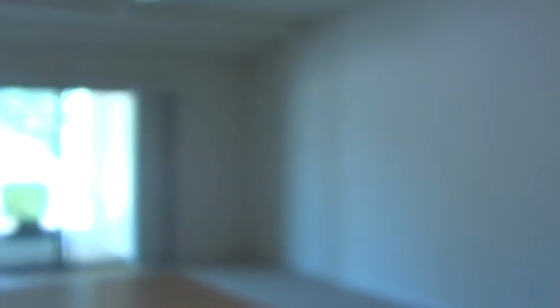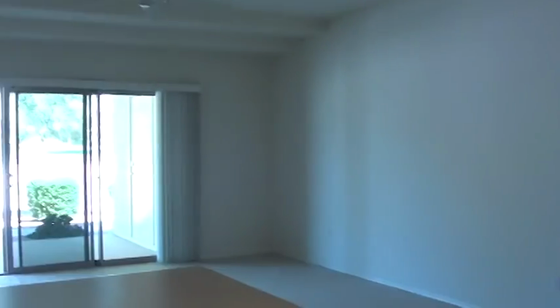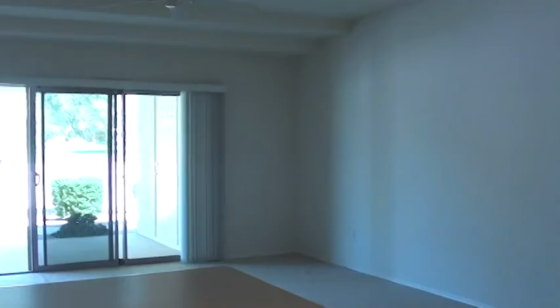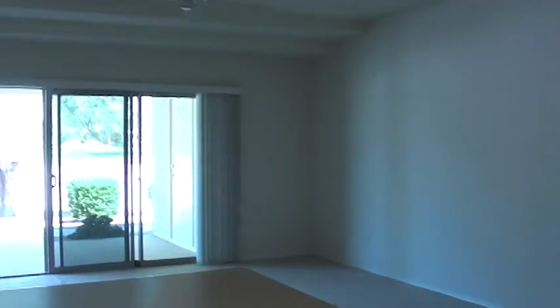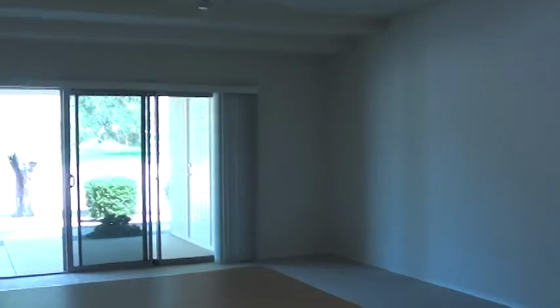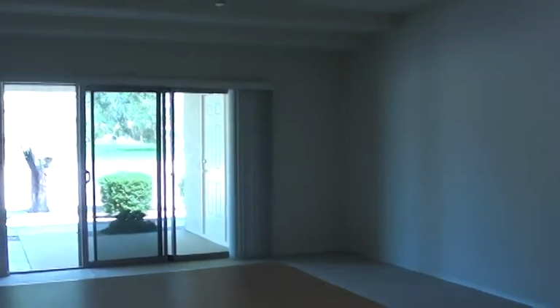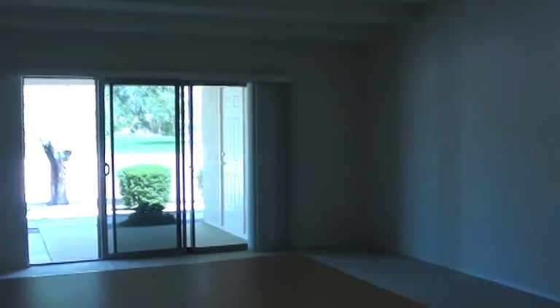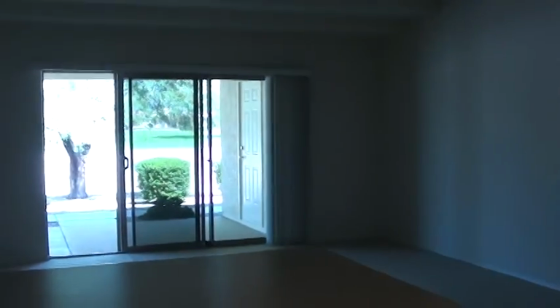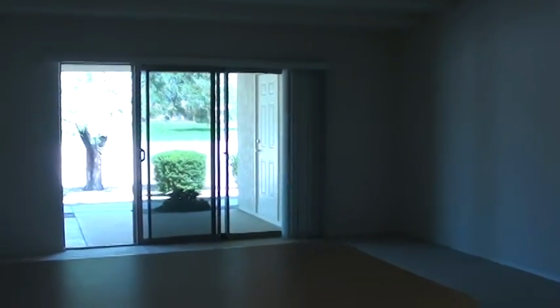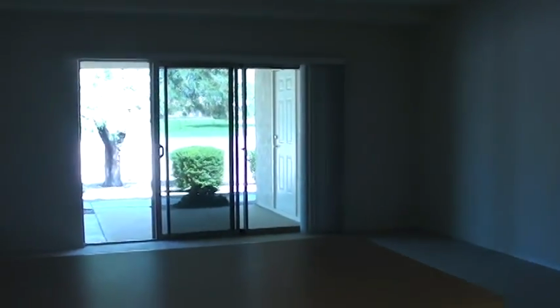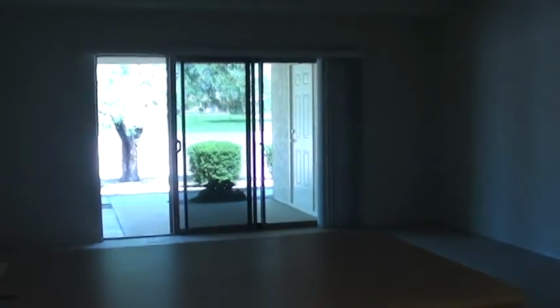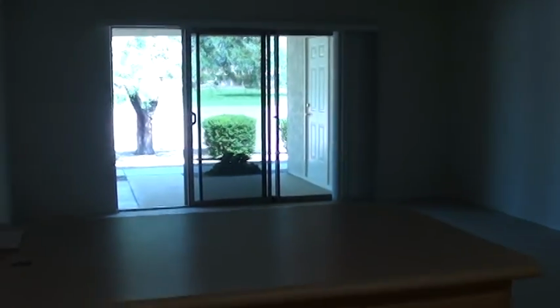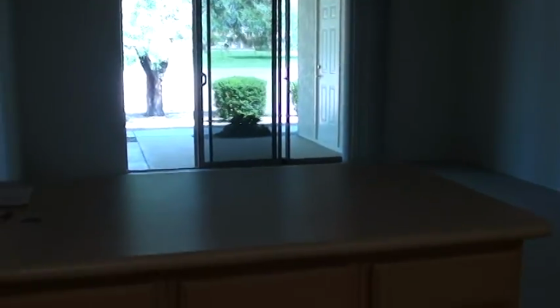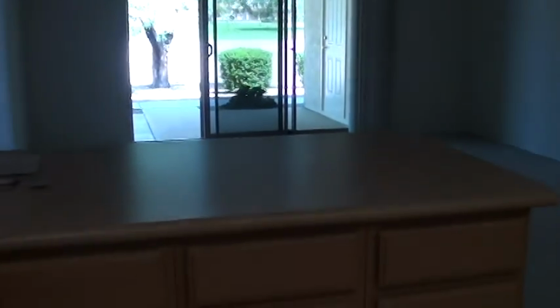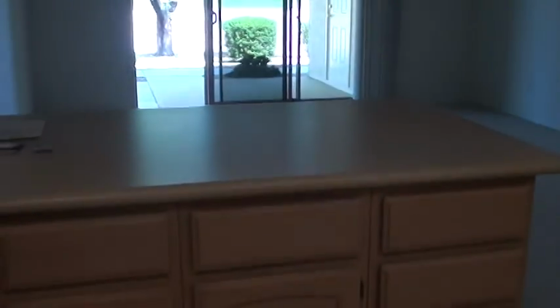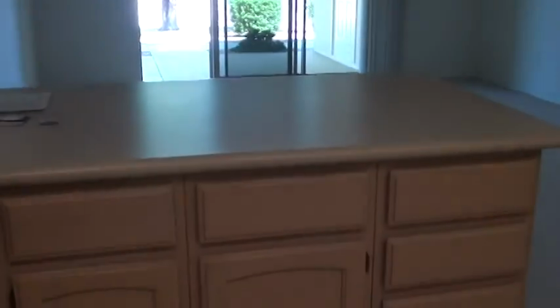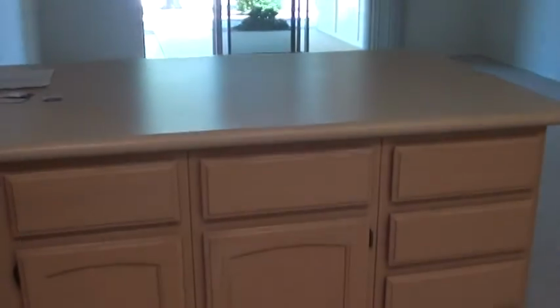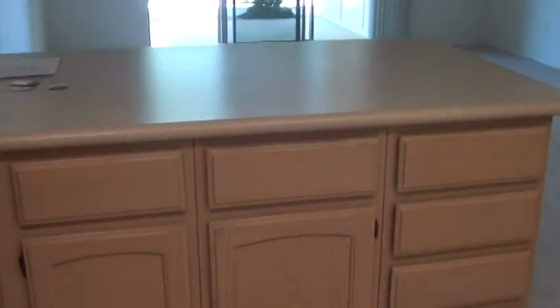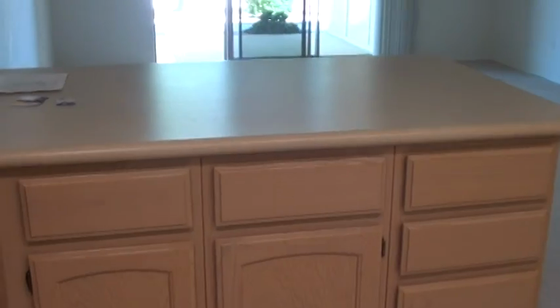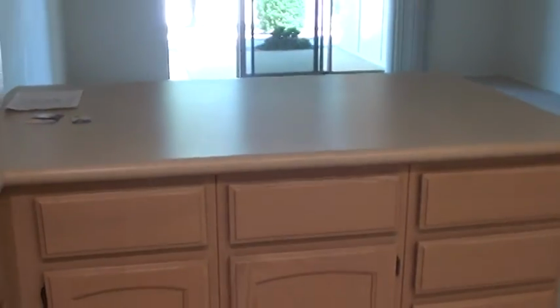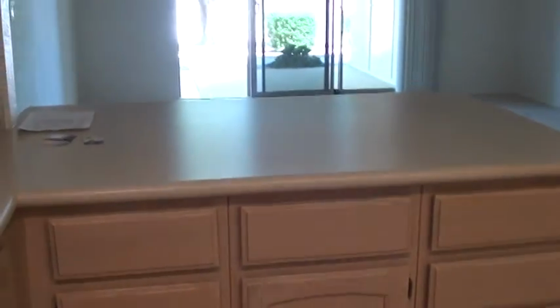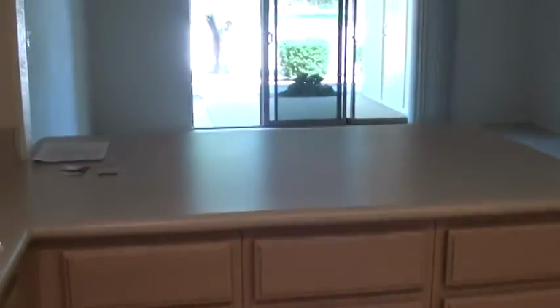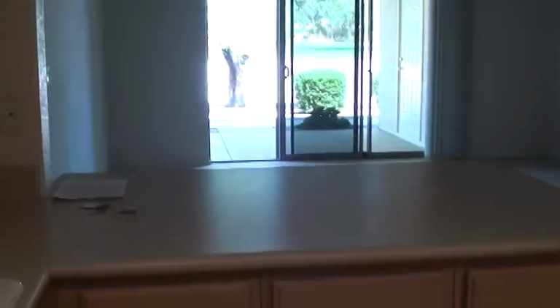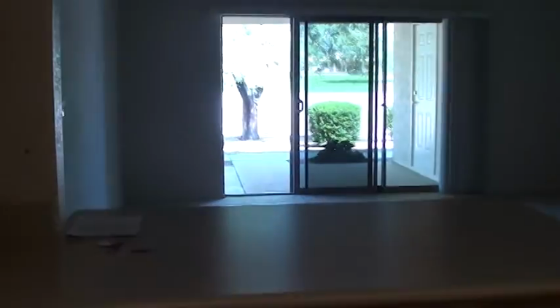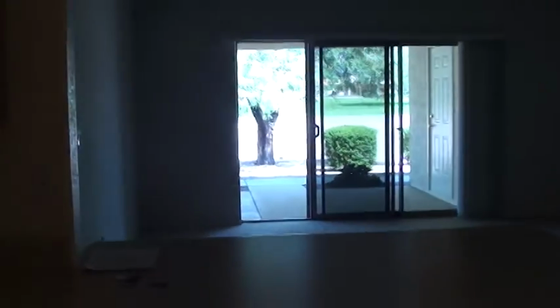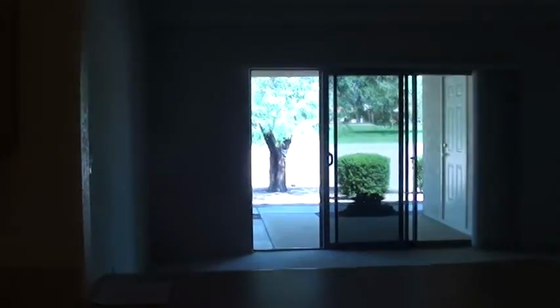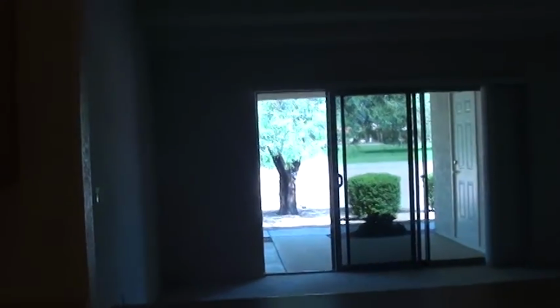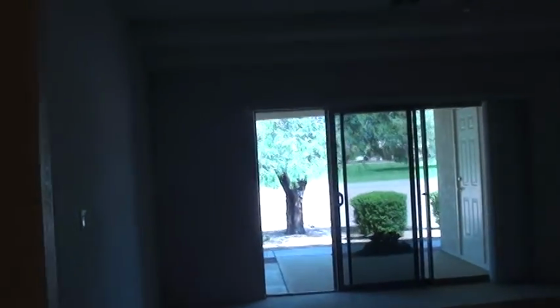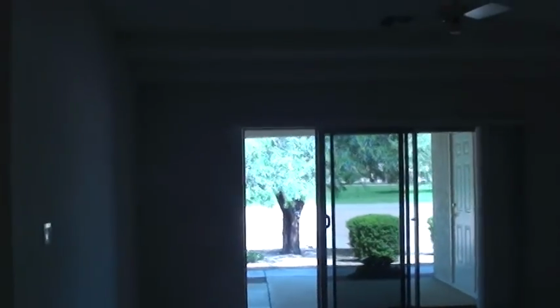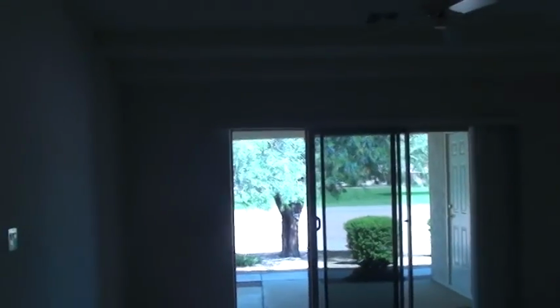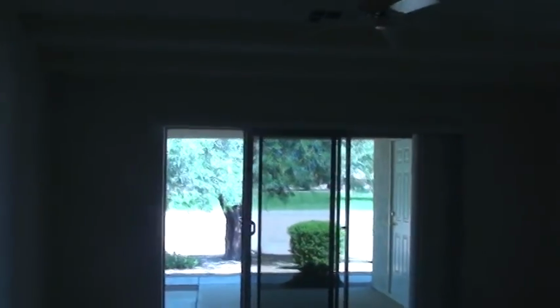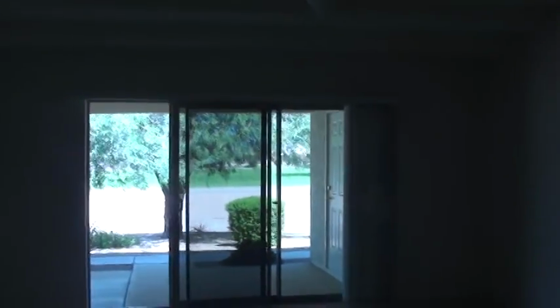Here is looking into the great room from the kitchen area — kind of a blonde cabinet here — and we'll step out on the back patio.